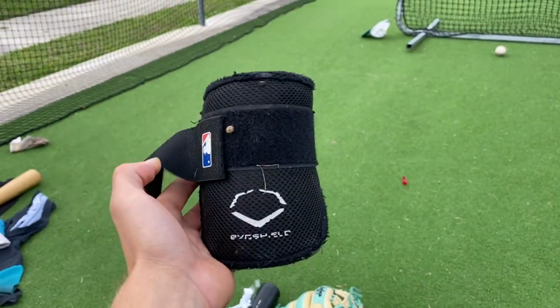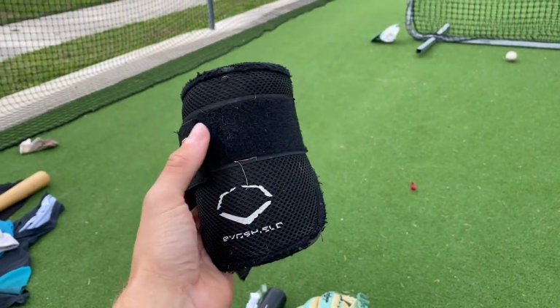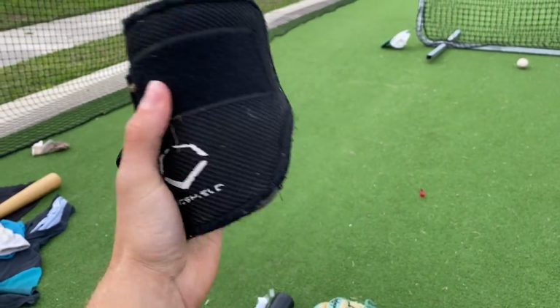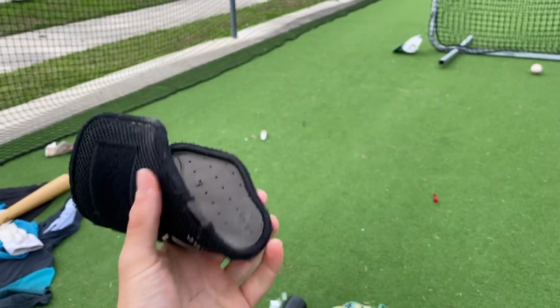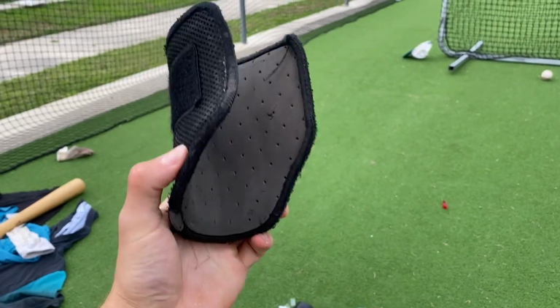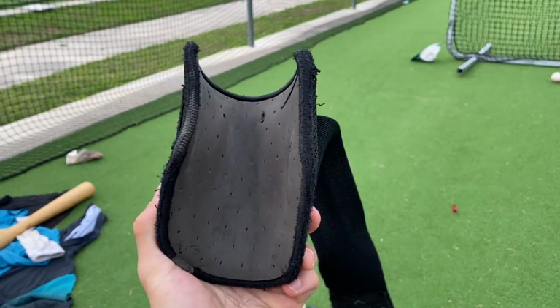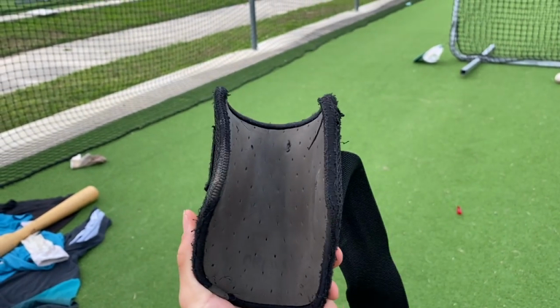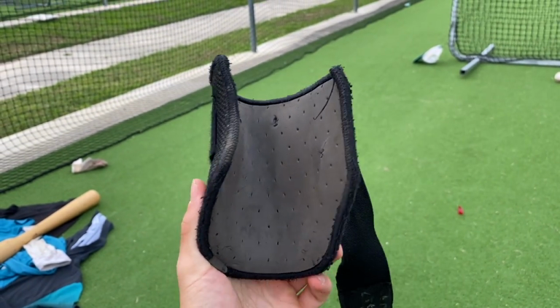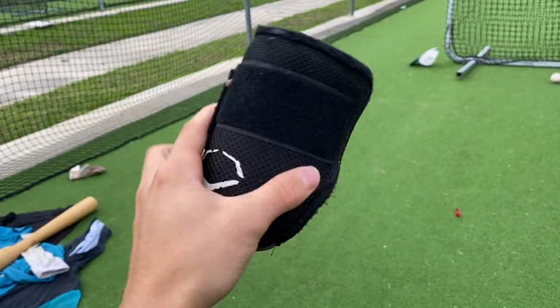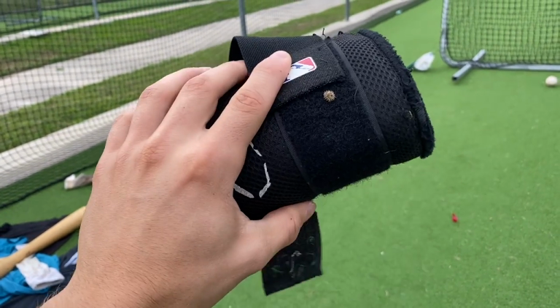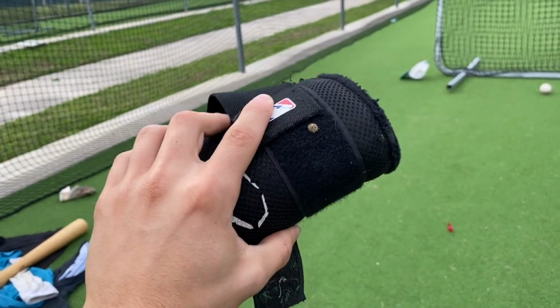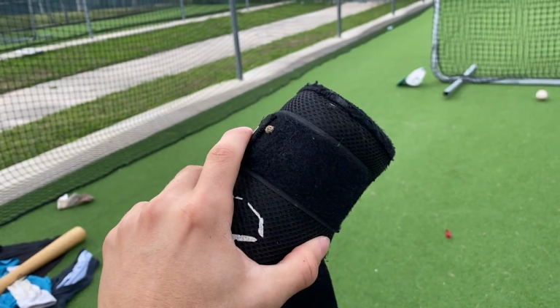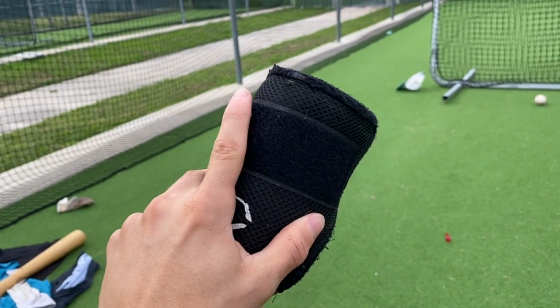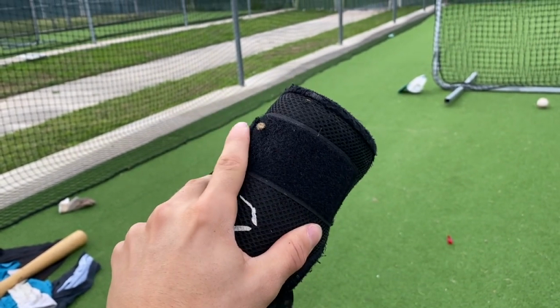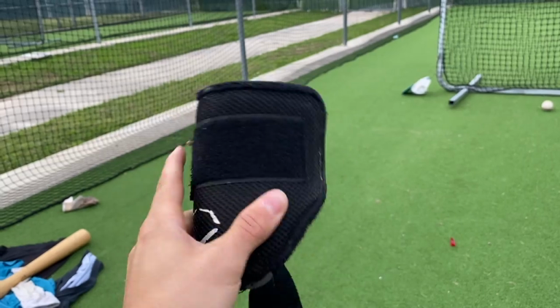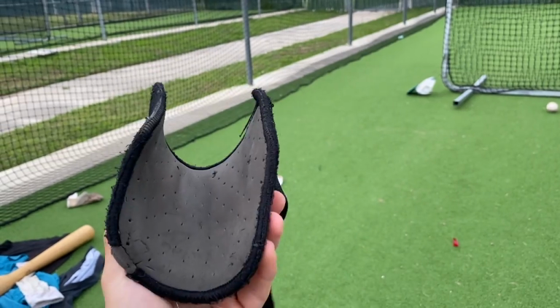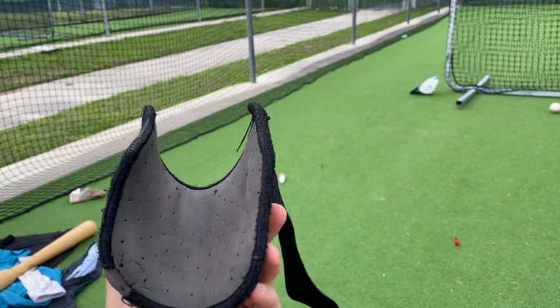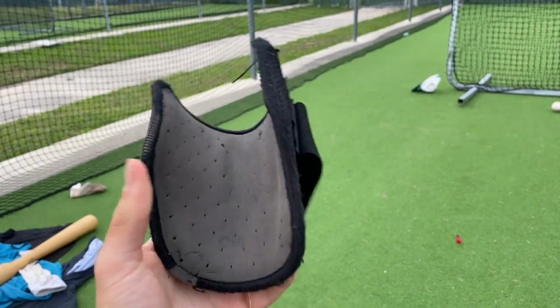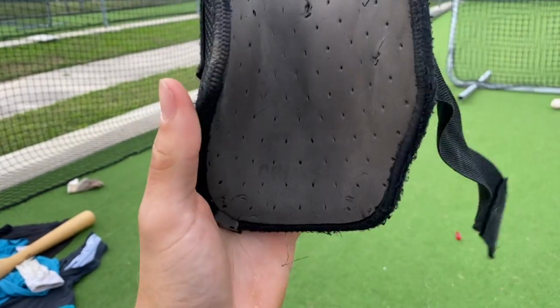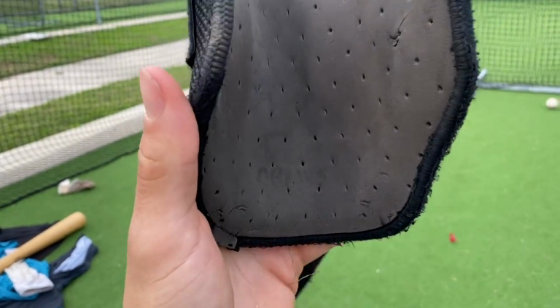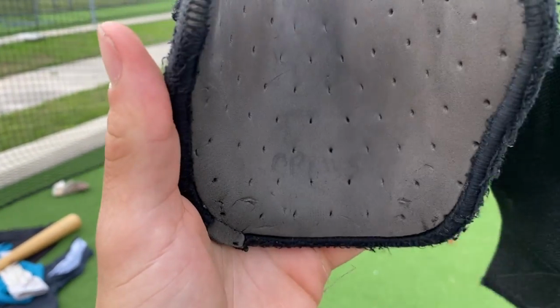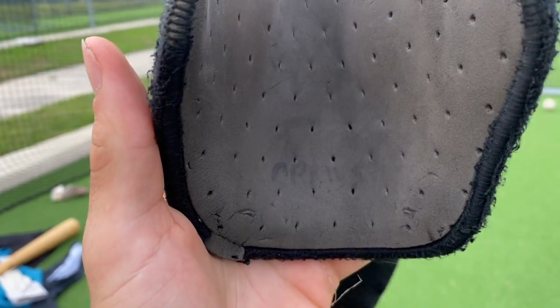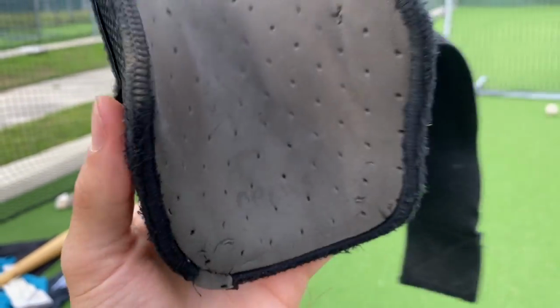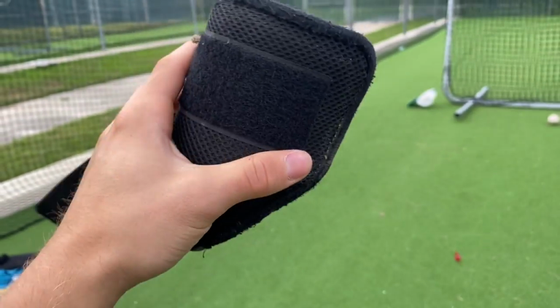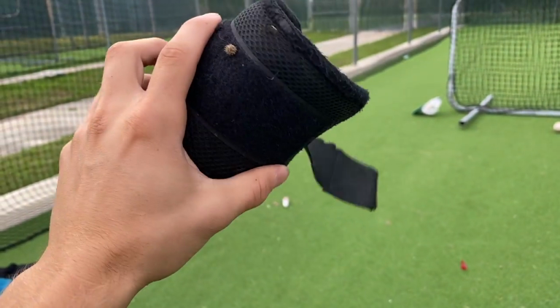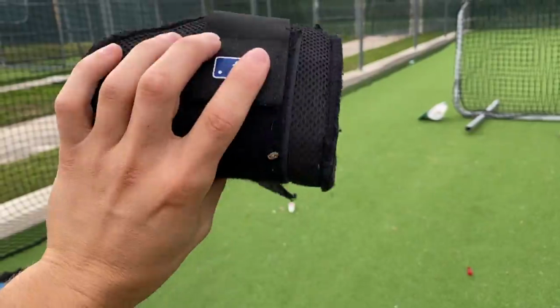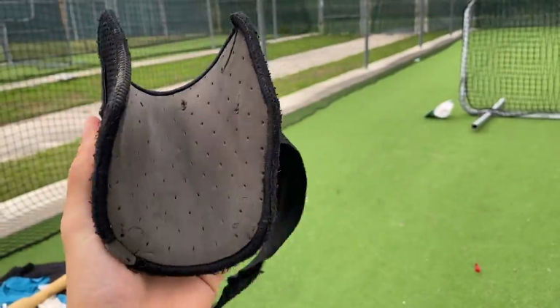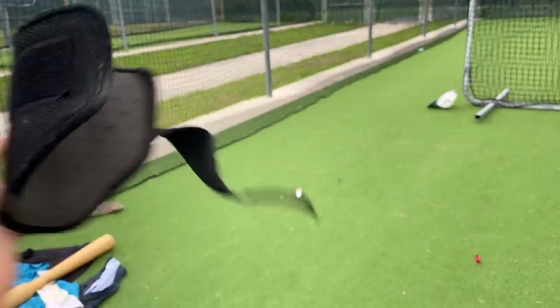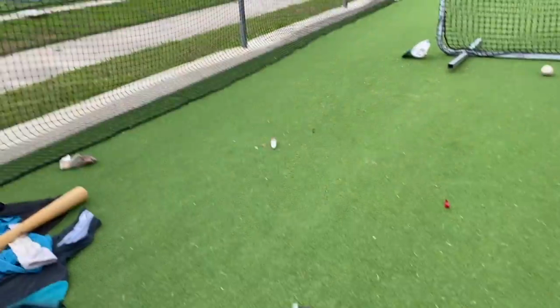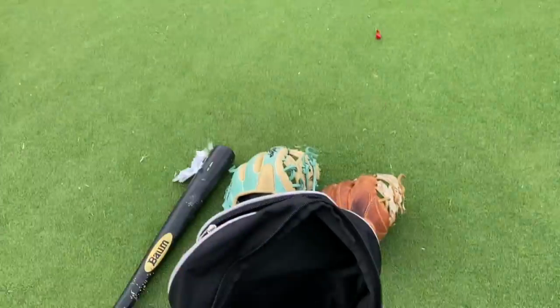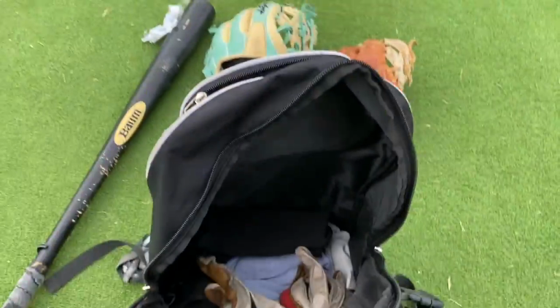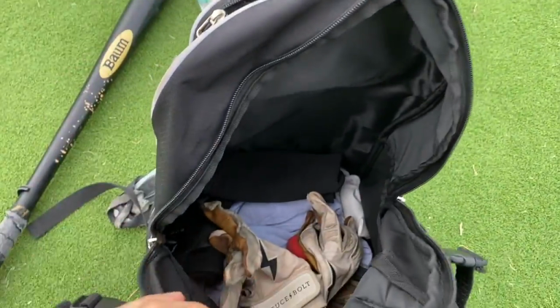We have an EvoShield elbow guard — actually falling apart, the velcro doesn't stick that well, got a sticky on it. But yeah, it cruises — toss that aside, fellas.